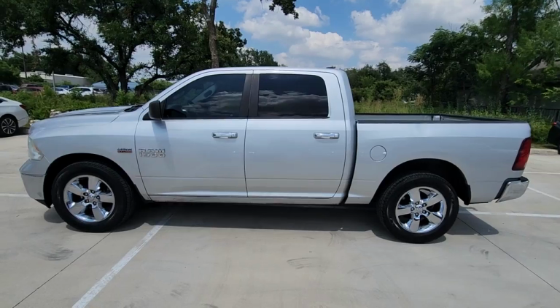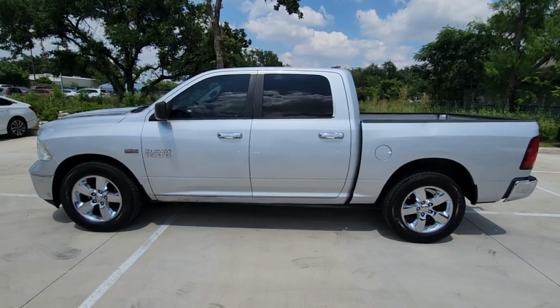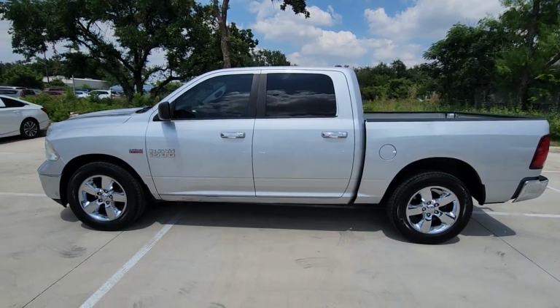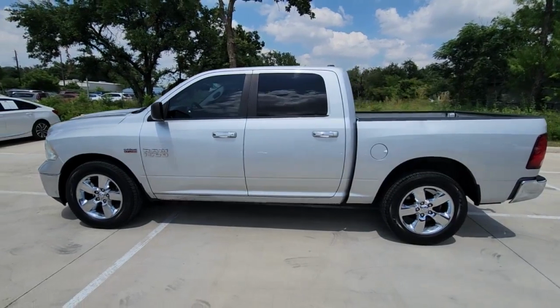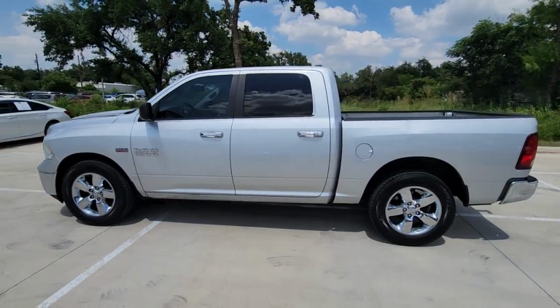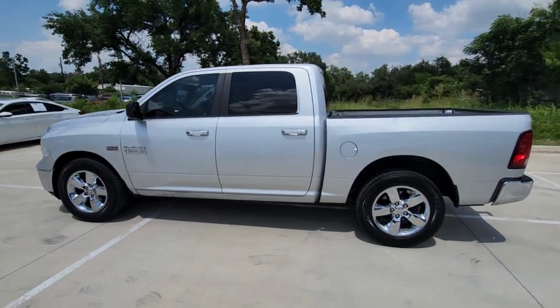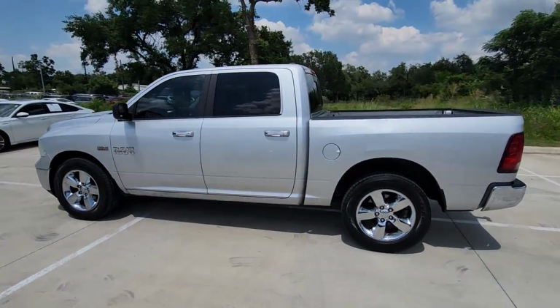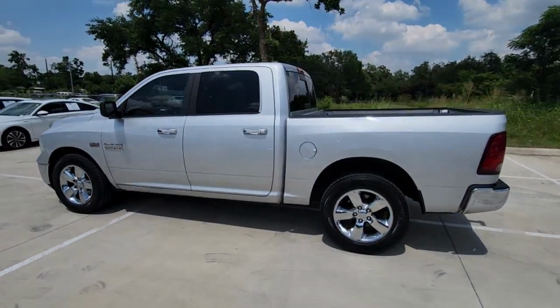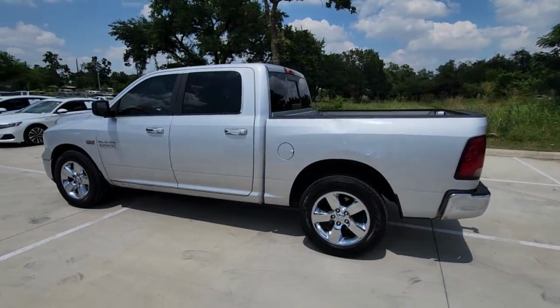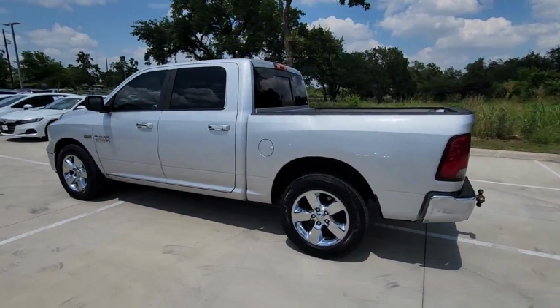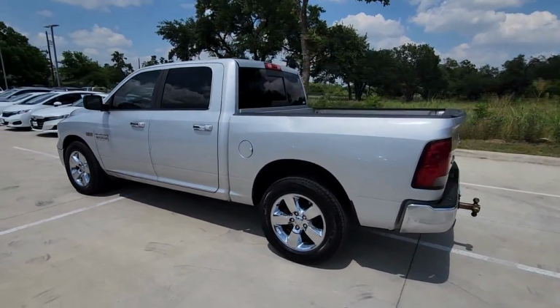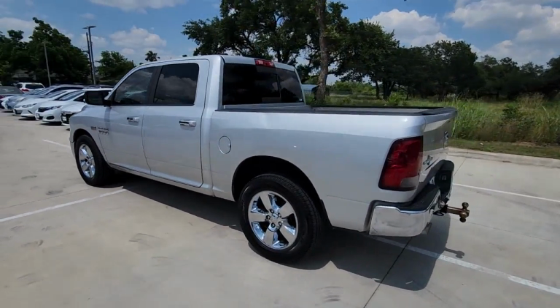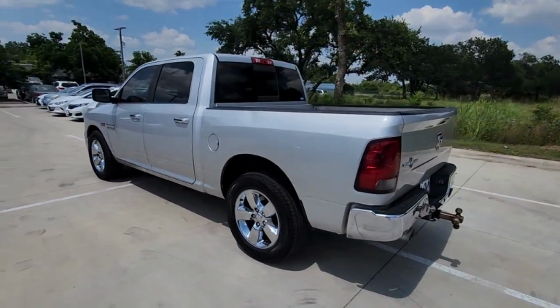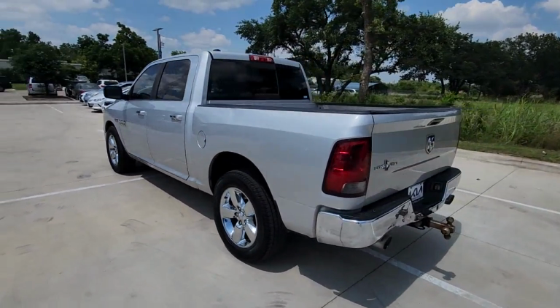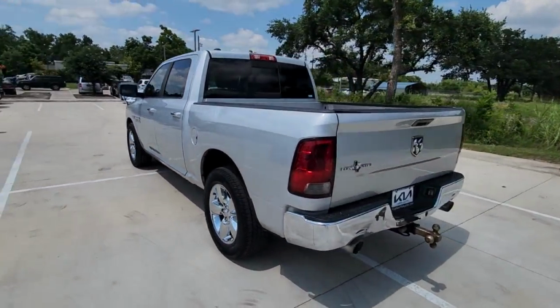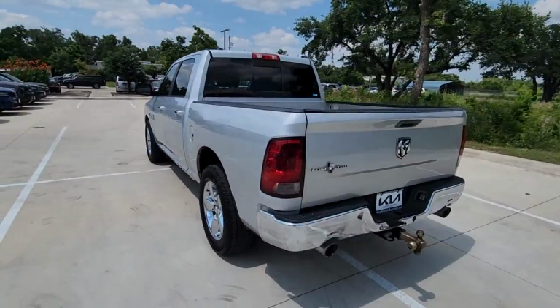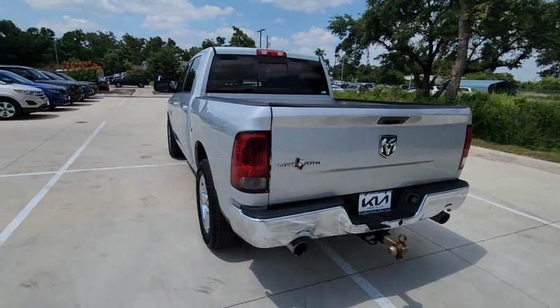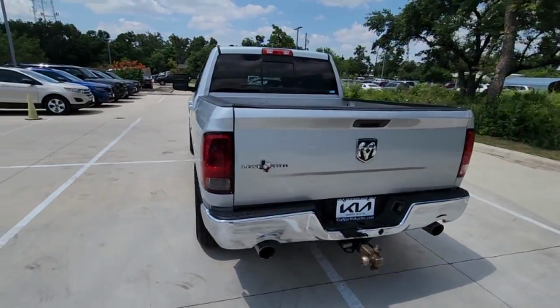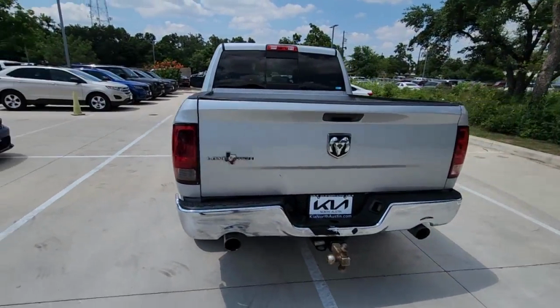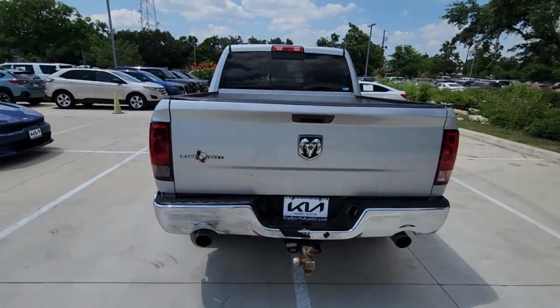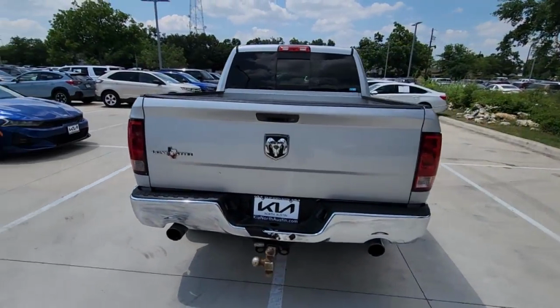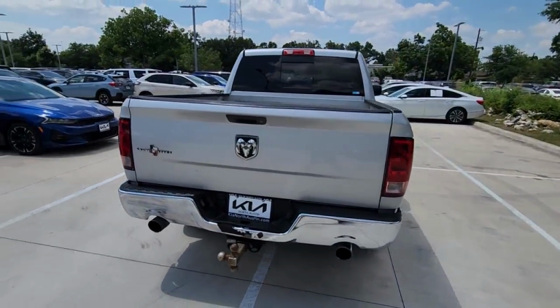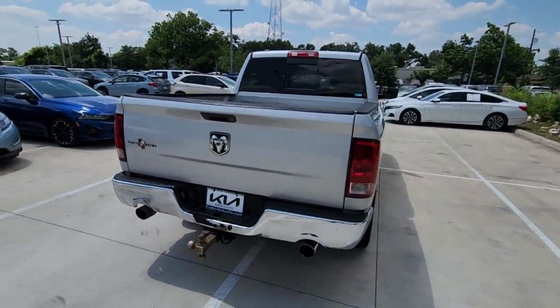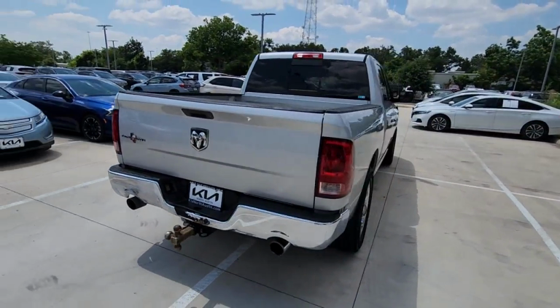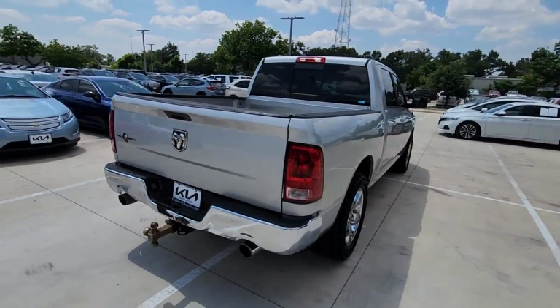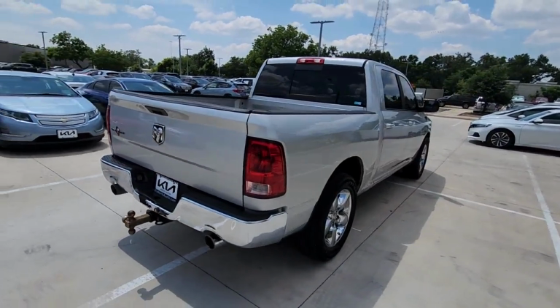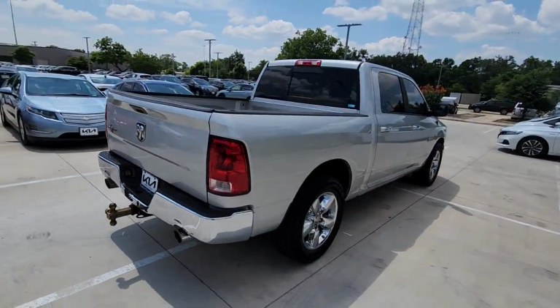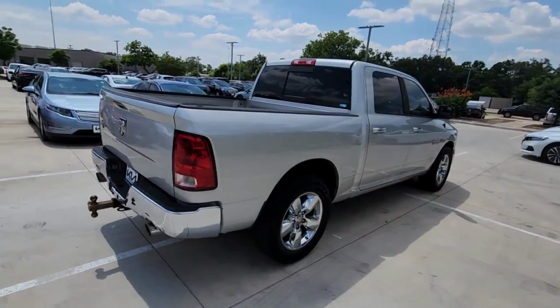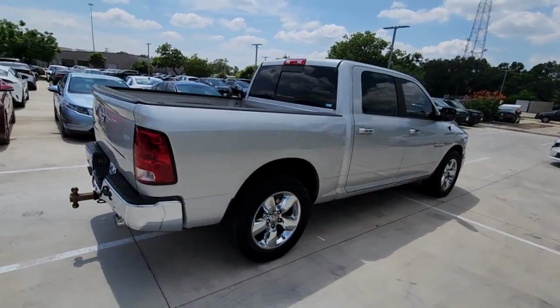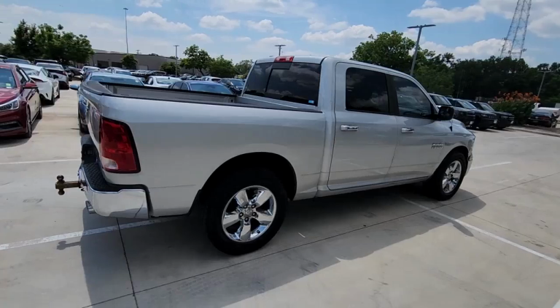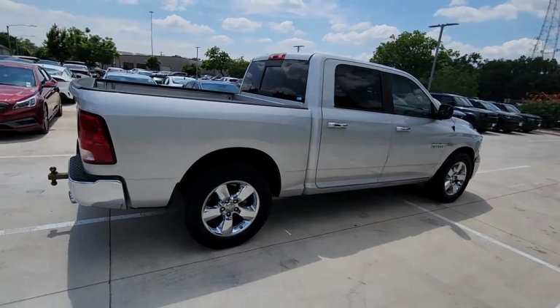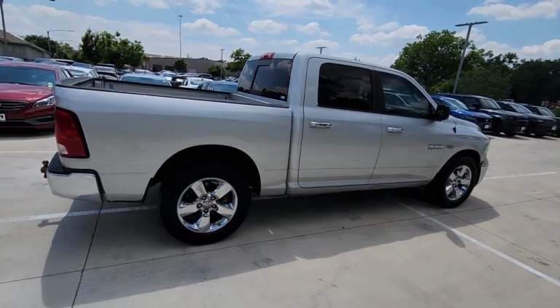This could be the car for you. The 2014 Ram 1500. With less than 200,000 miles on the odometer, this vehicle stands out from the rest.